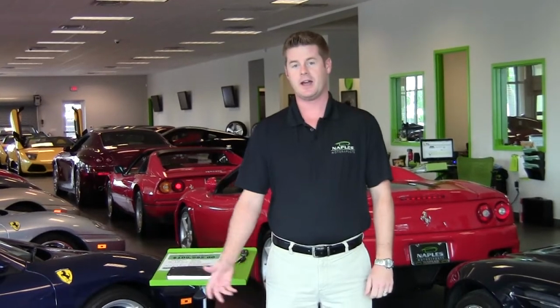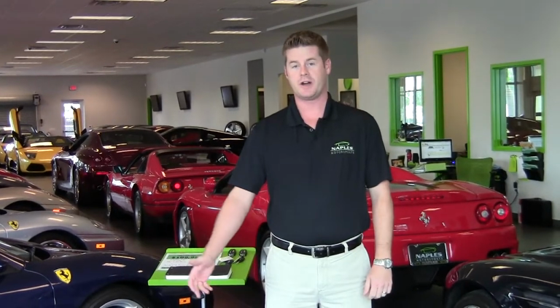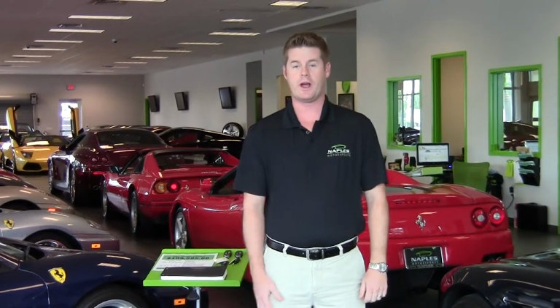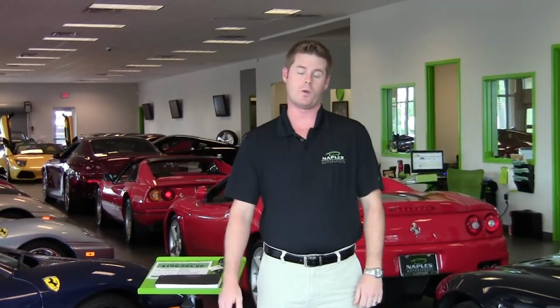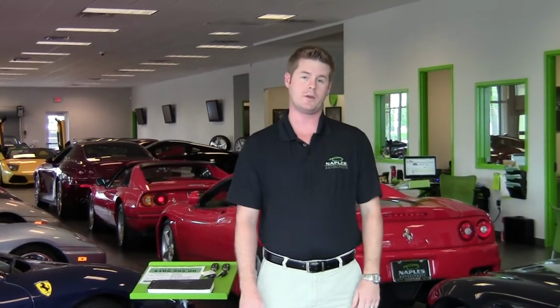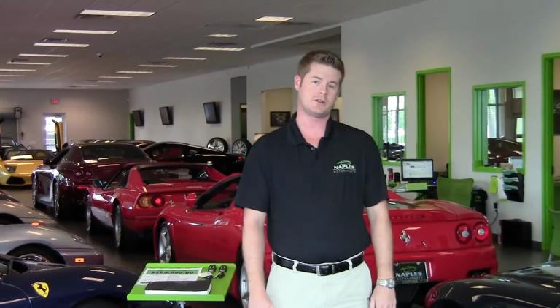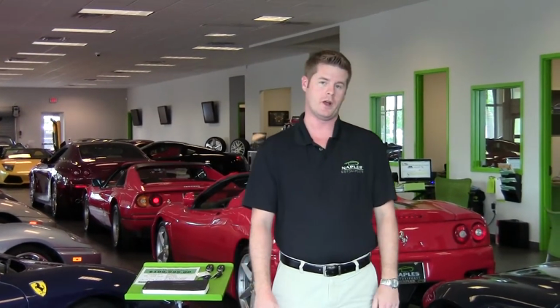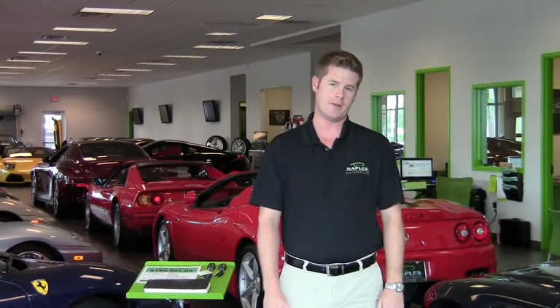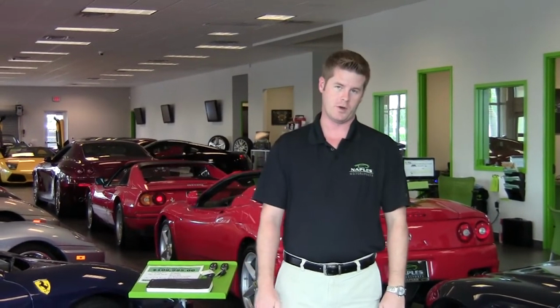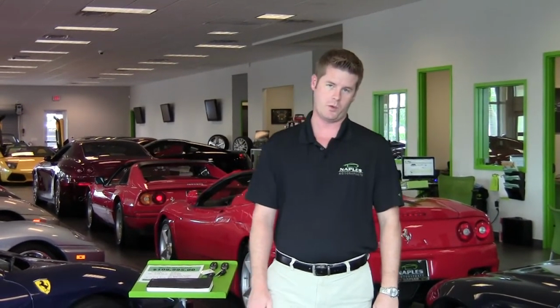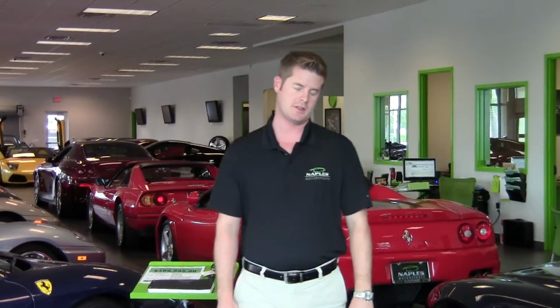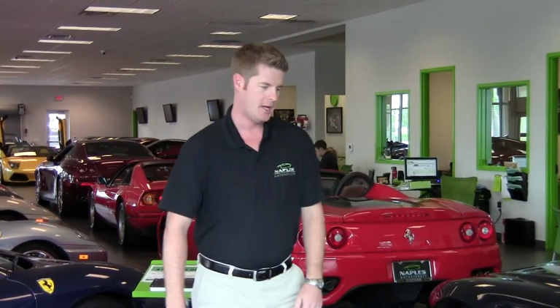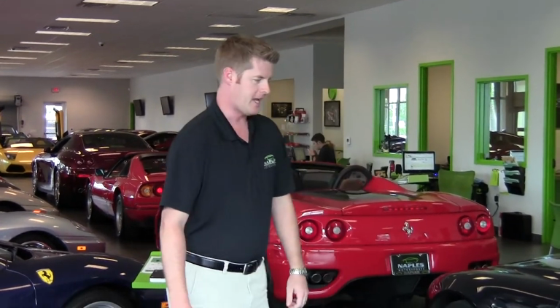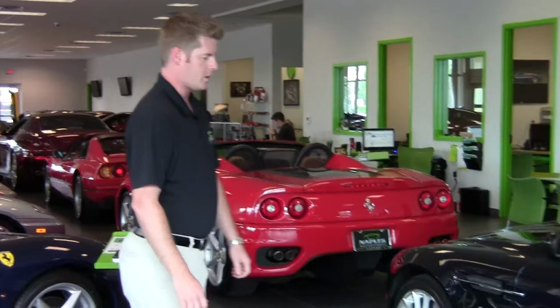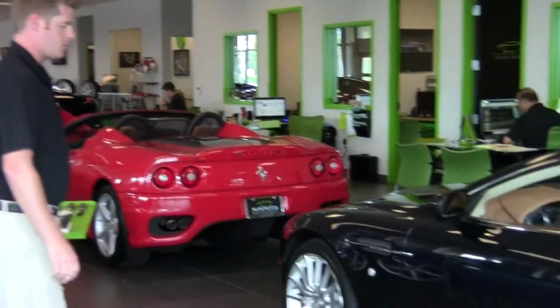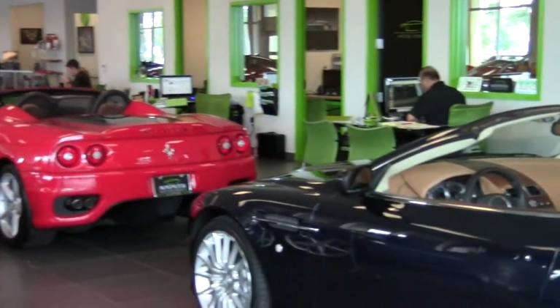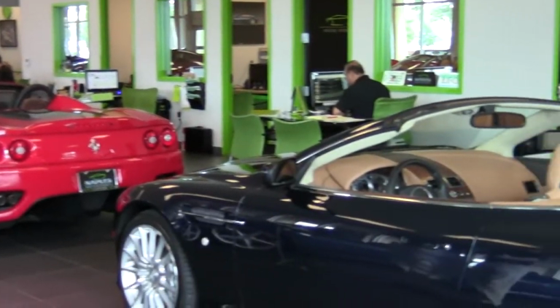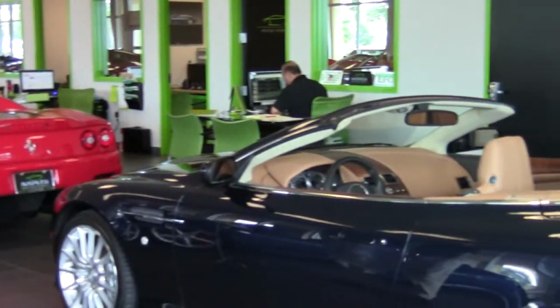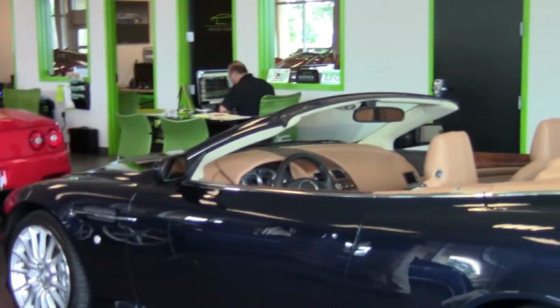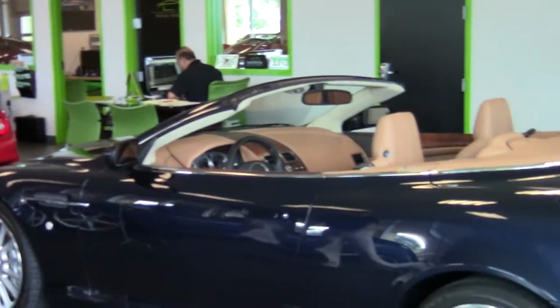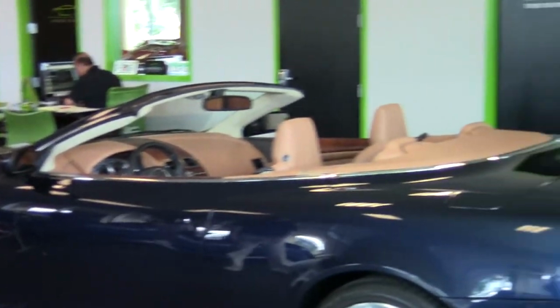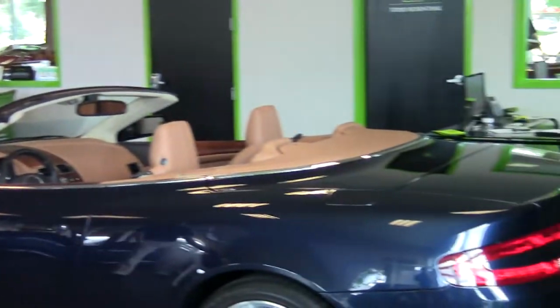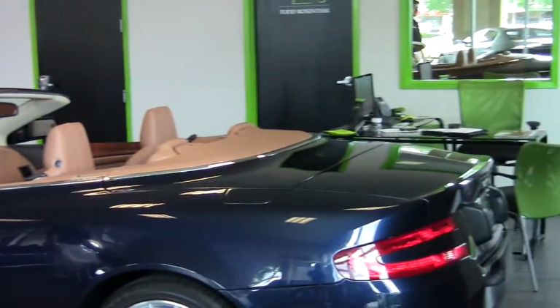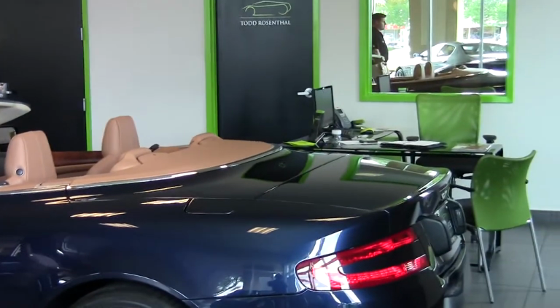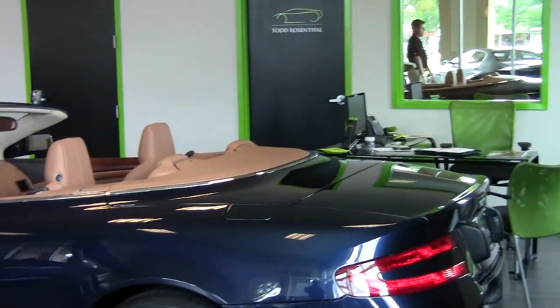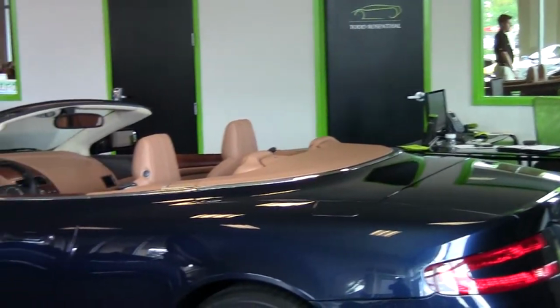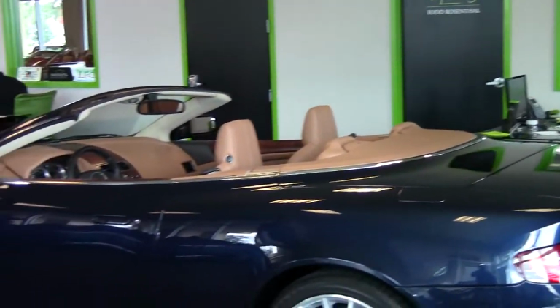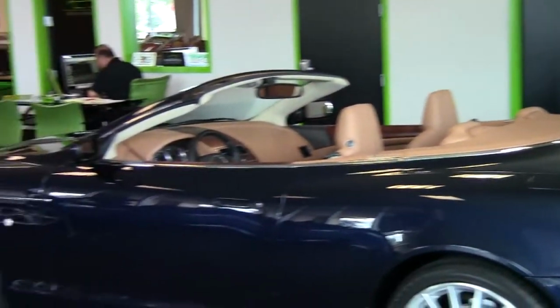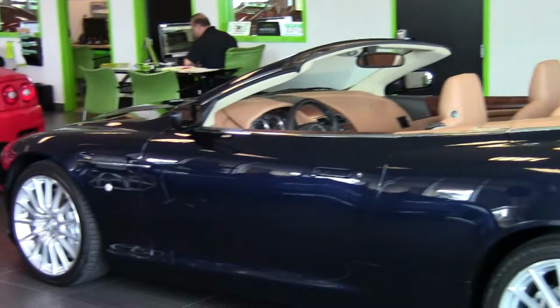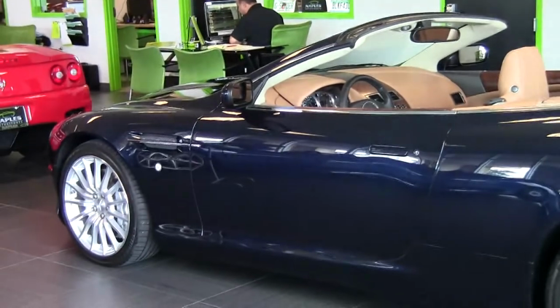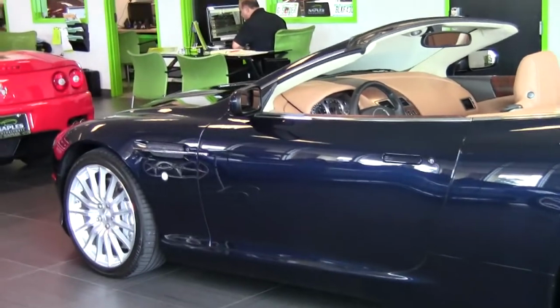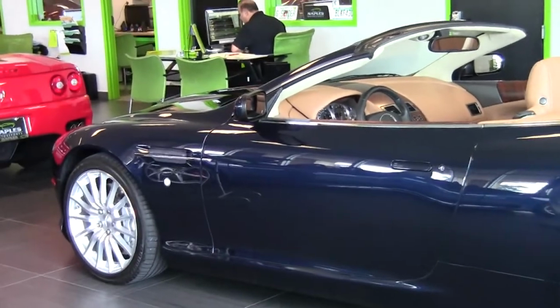Hi, I'm Jonathan Wright. I want to welcome you to our showroom here at Naples Motorsports. Today we're going to be showing you our beautiful 2009 Midnight Blue Aston Martin DB9 Volante.